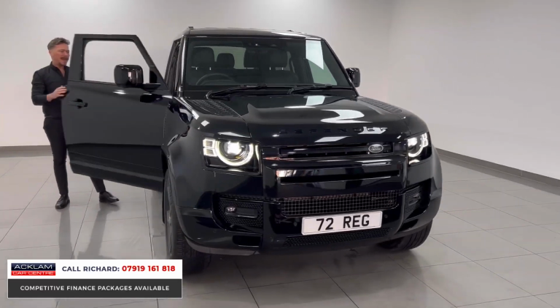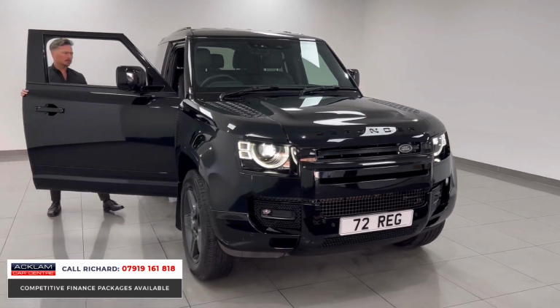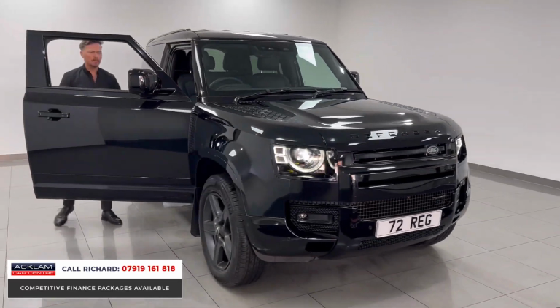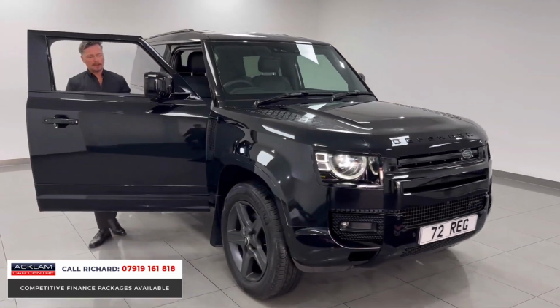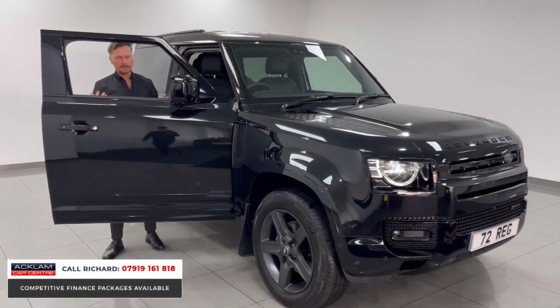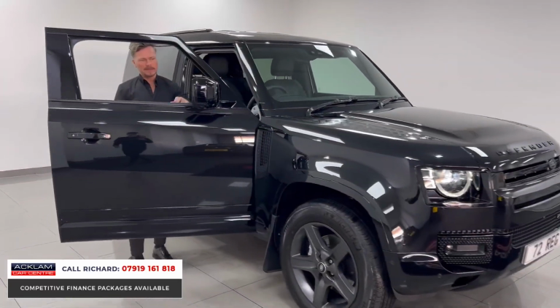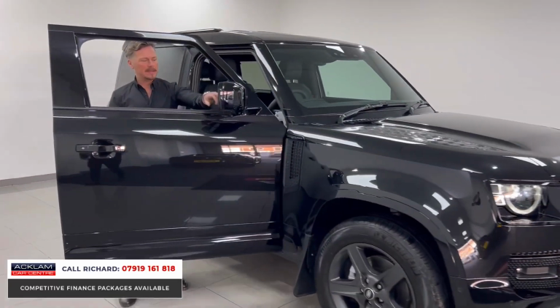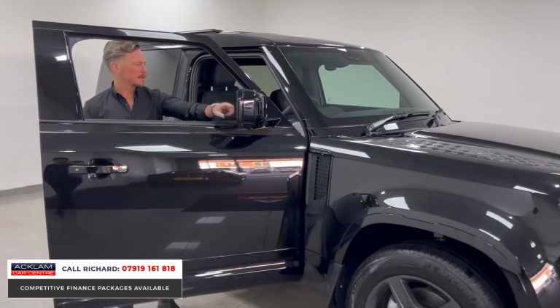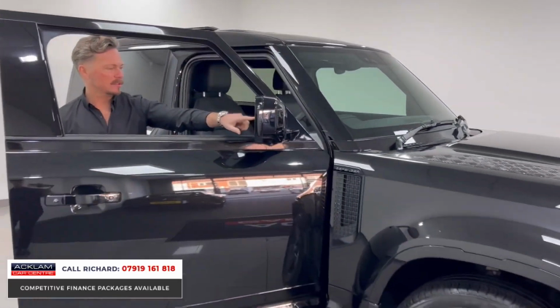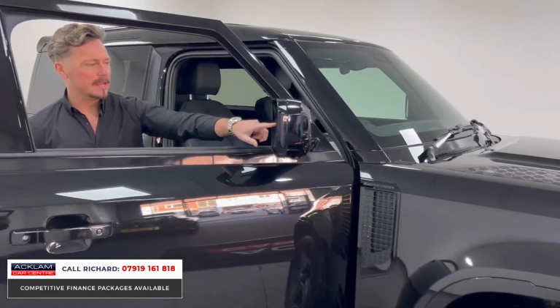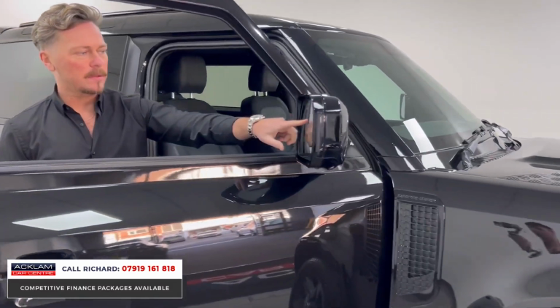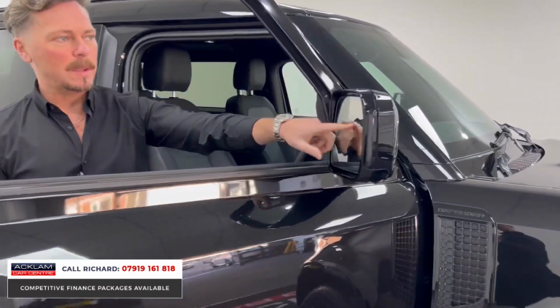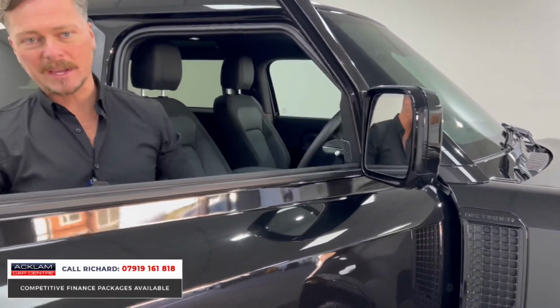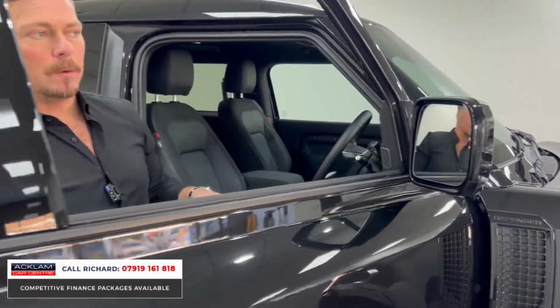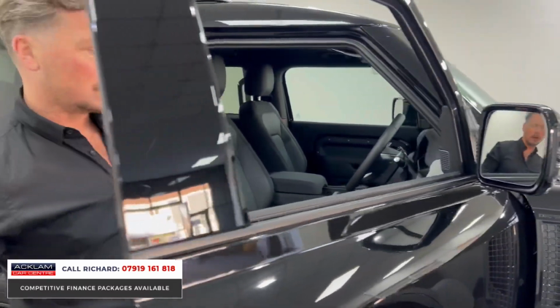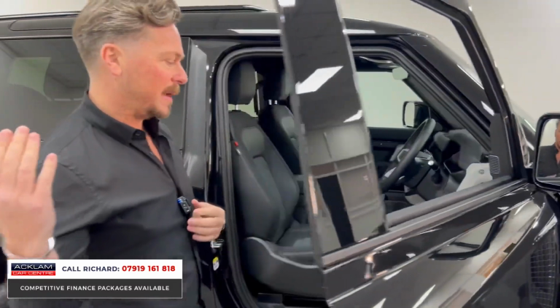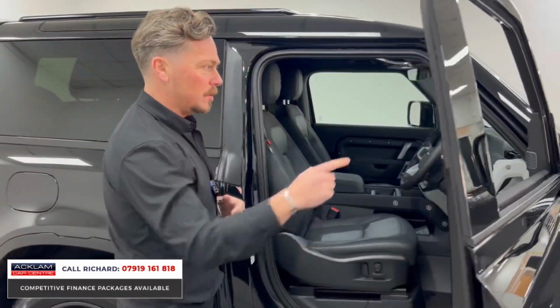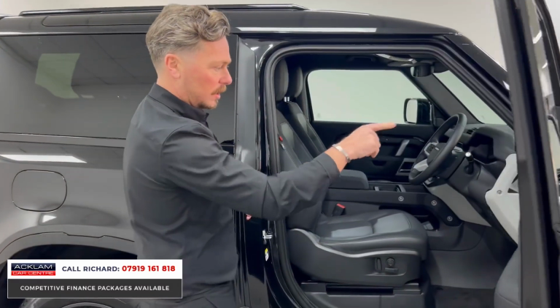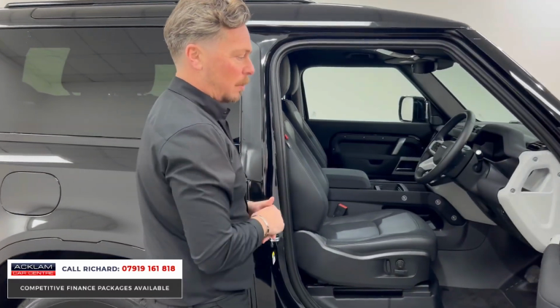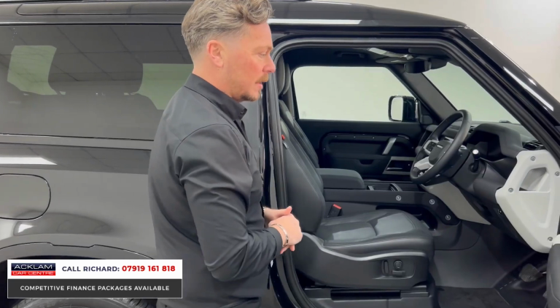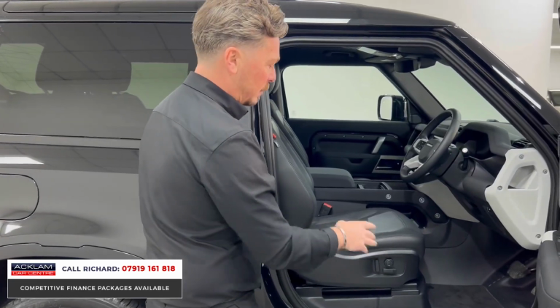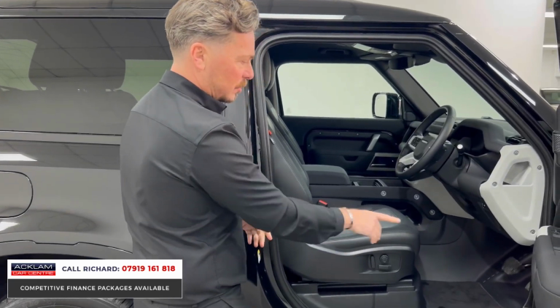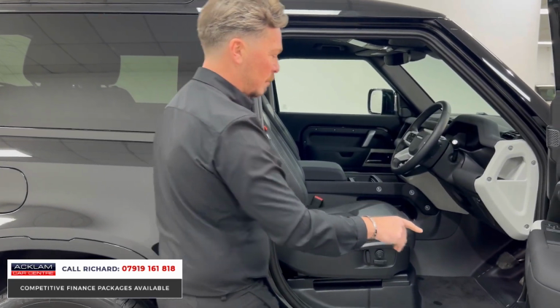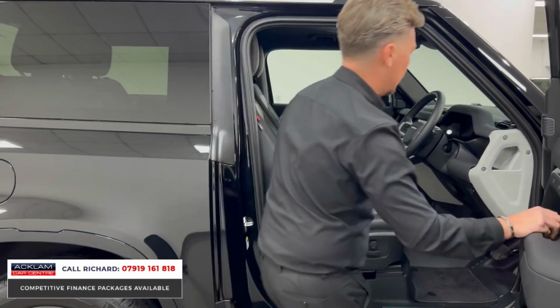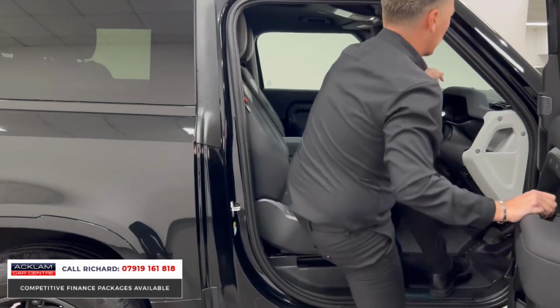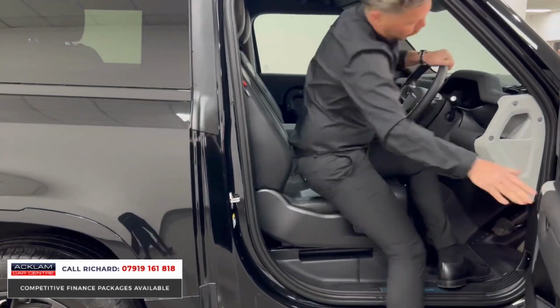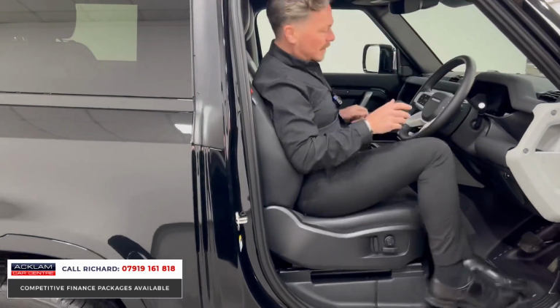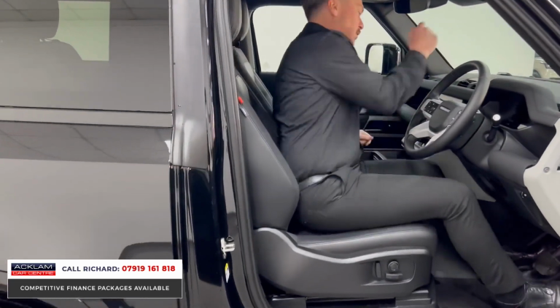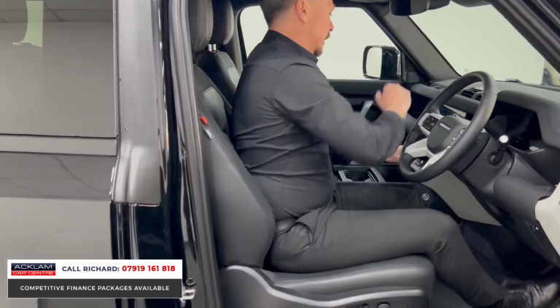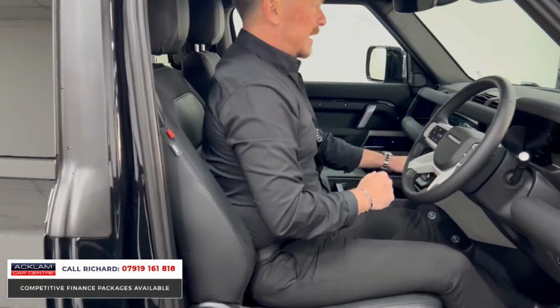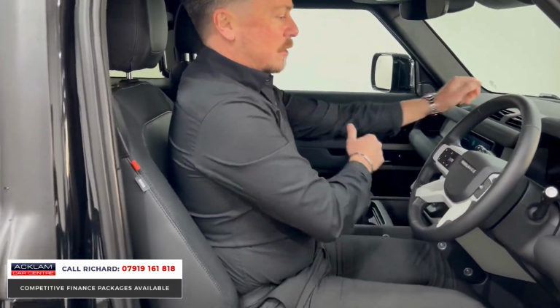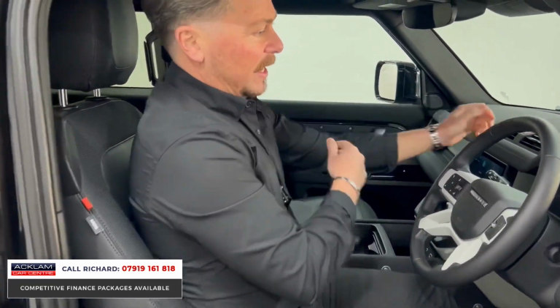The car benefits from a full or near-full manufacturer's warranty and breakdown assistance because it's a 72-plate, so only about a month old. The SE also gives you blind spot assist in the wing mirrors — if a car is coming from behind, you can see that warning. The Meridian and memory seats are standout features.